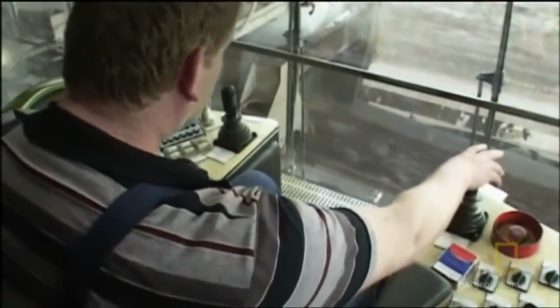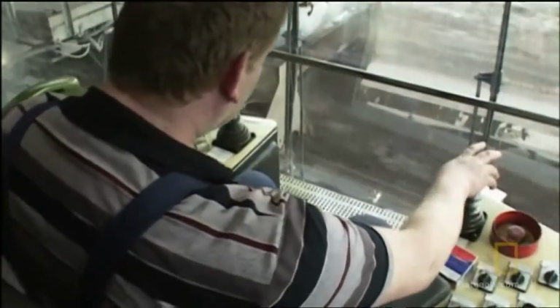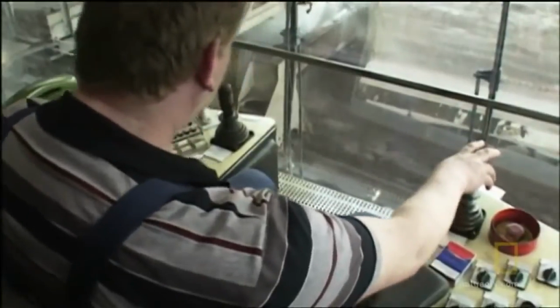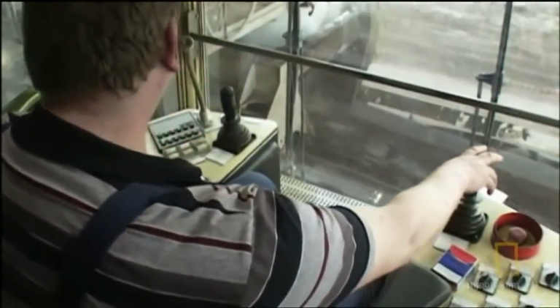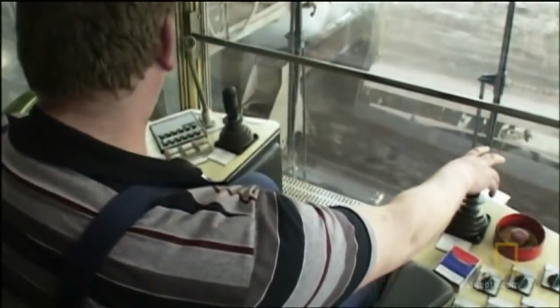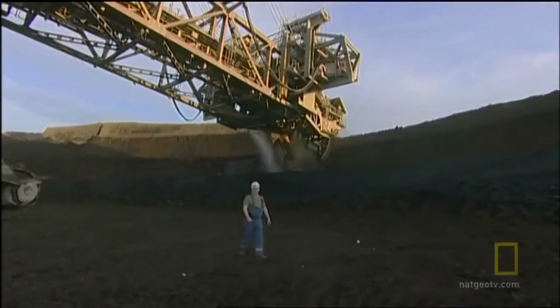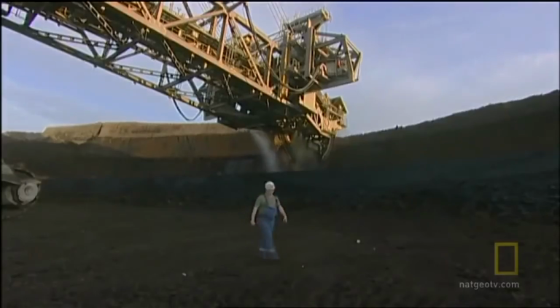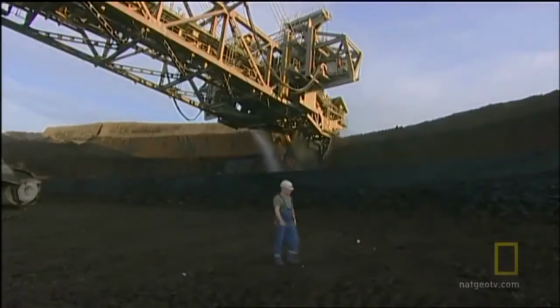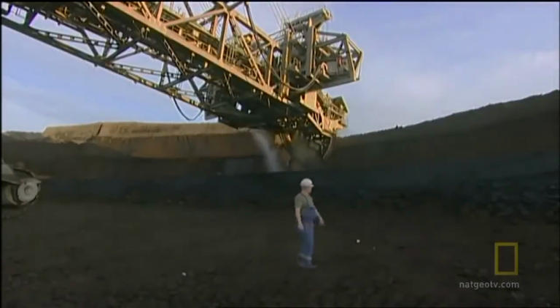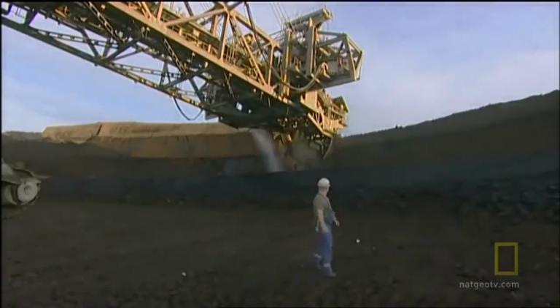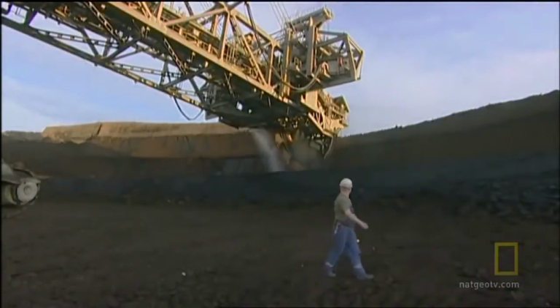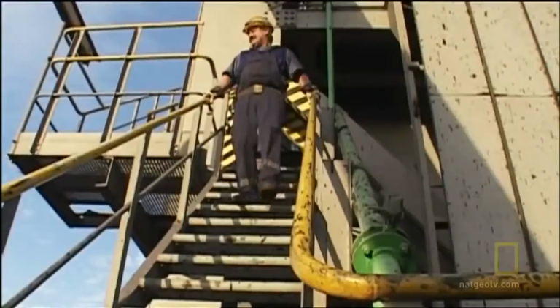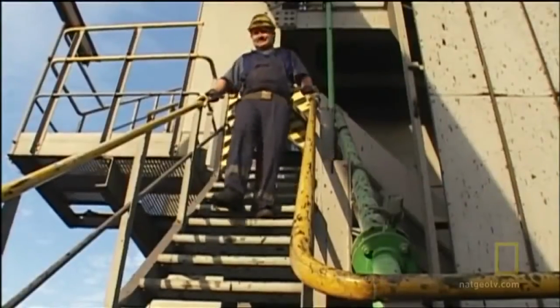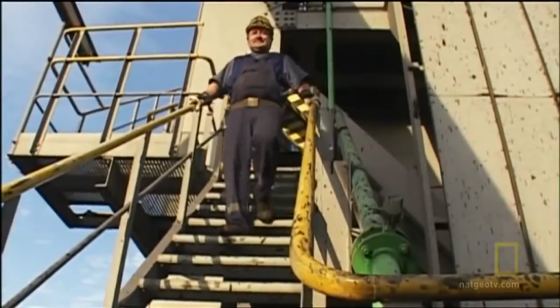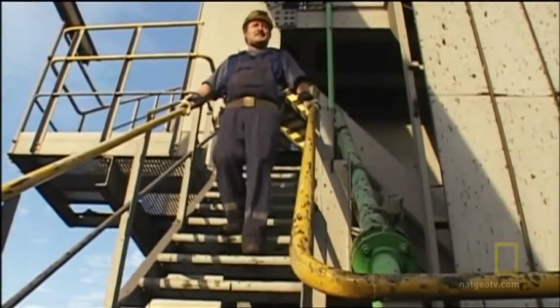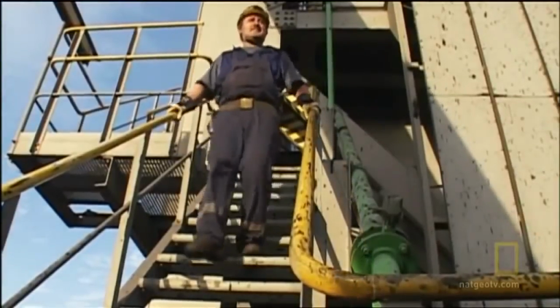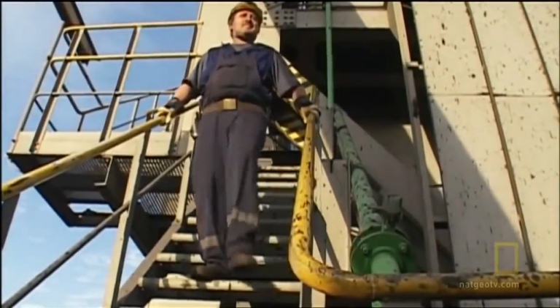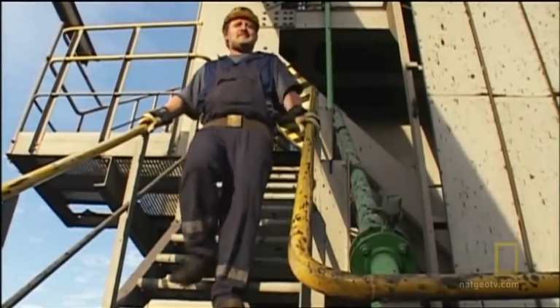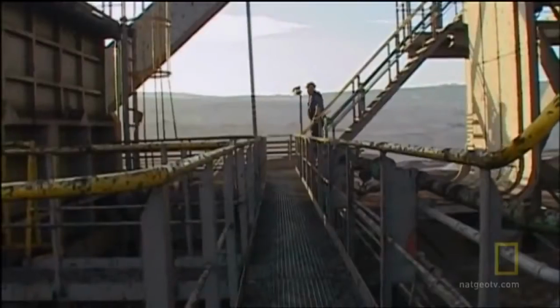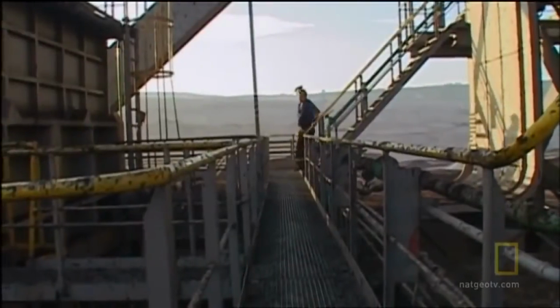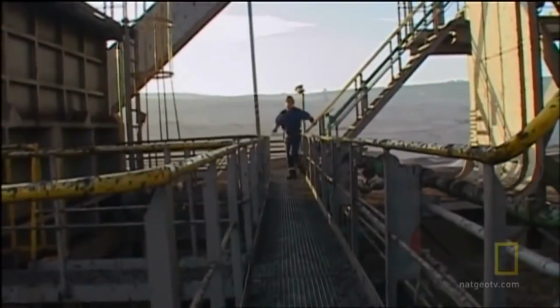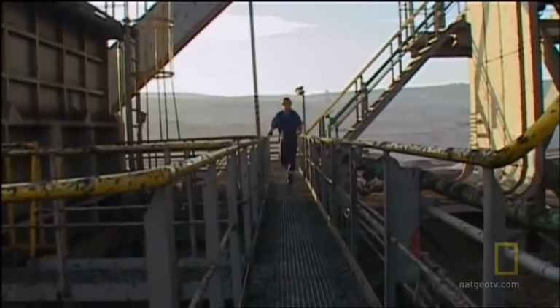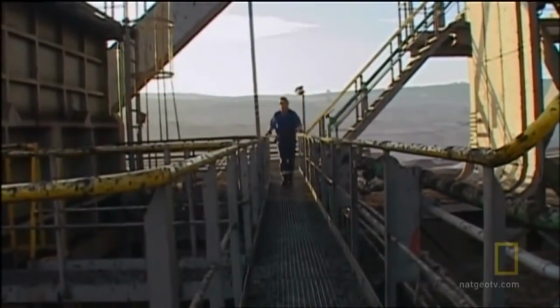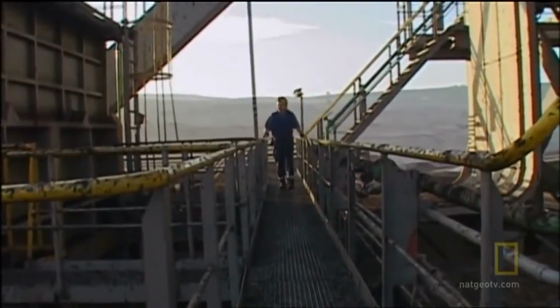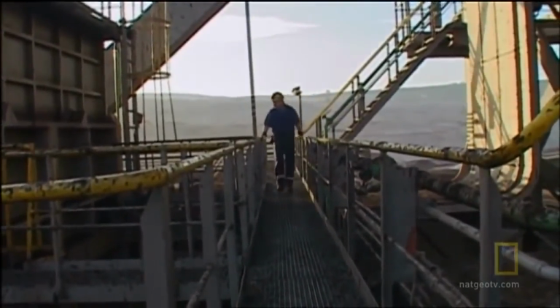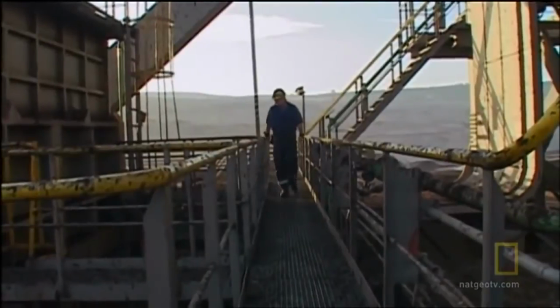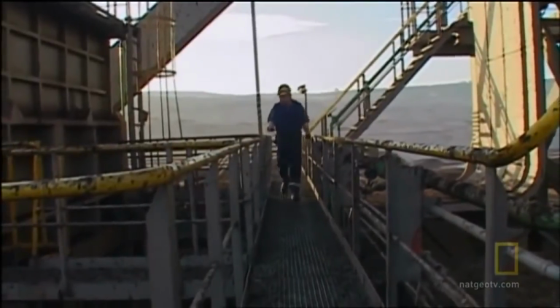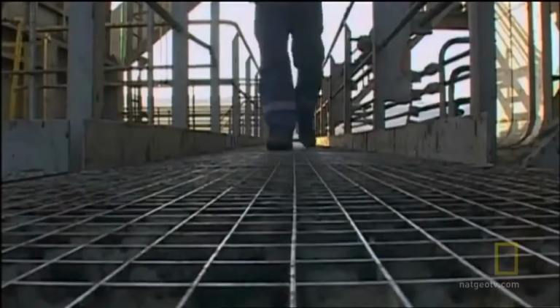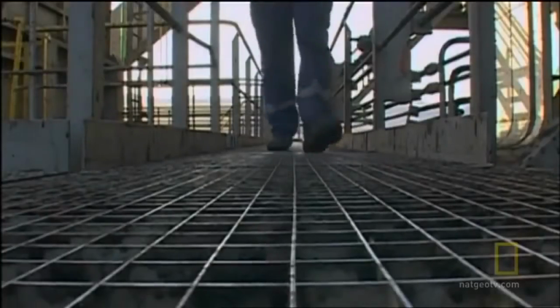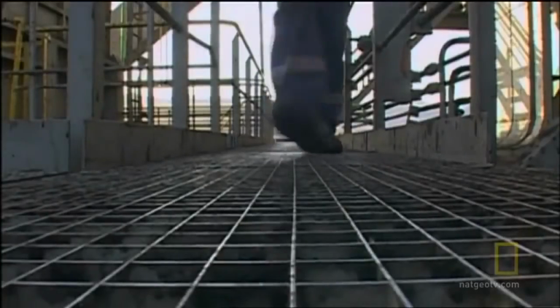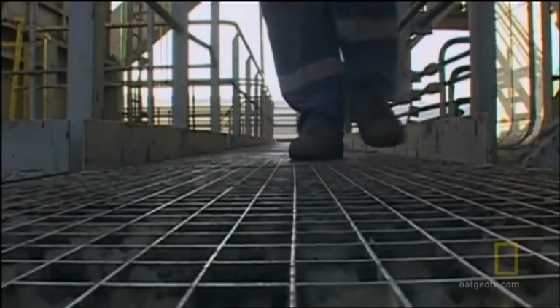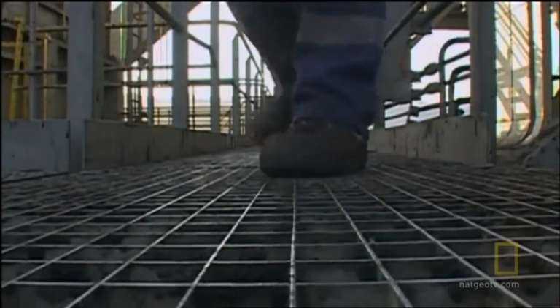This may be a small crew, but they also have to be fit. The Bagger has more than 2,000 steps and about a half mile of walkways up to a height of 230 feet. It's not unusual for the team to walk over six miles during a shift.